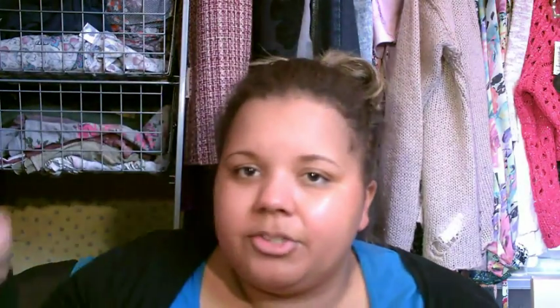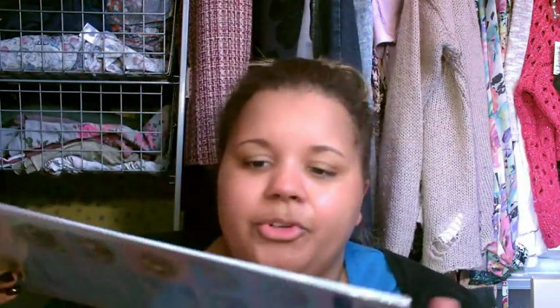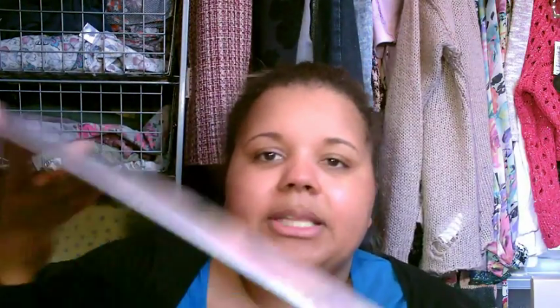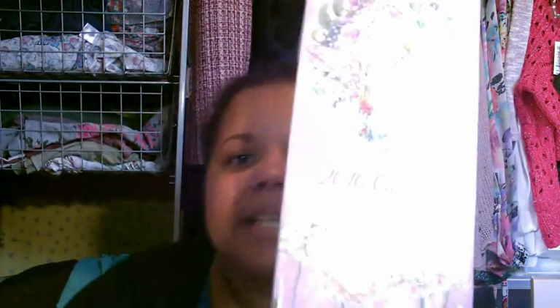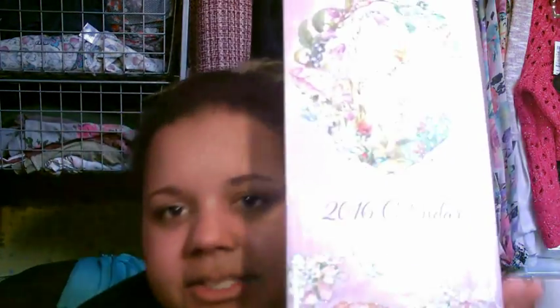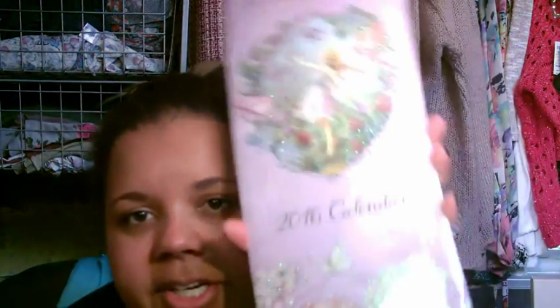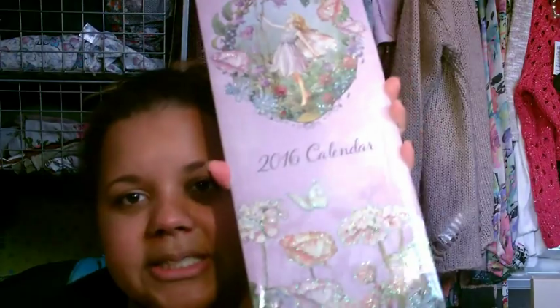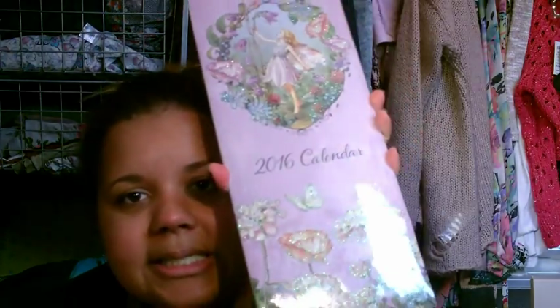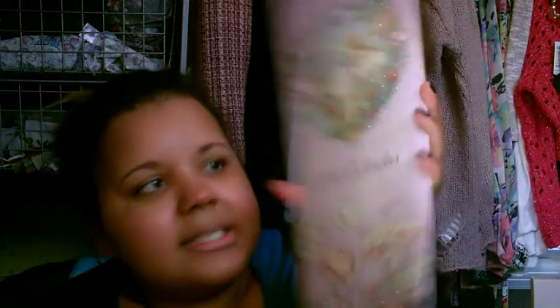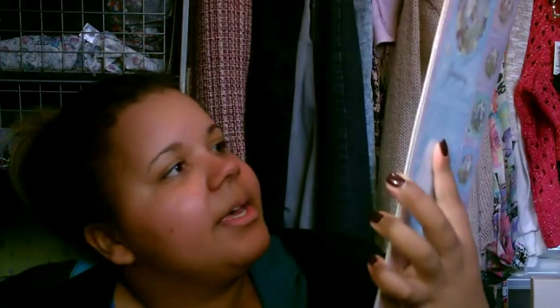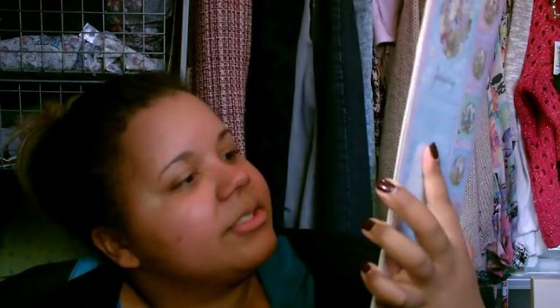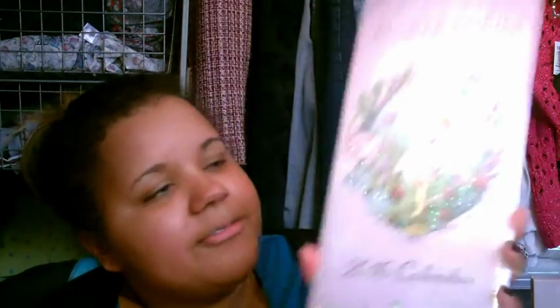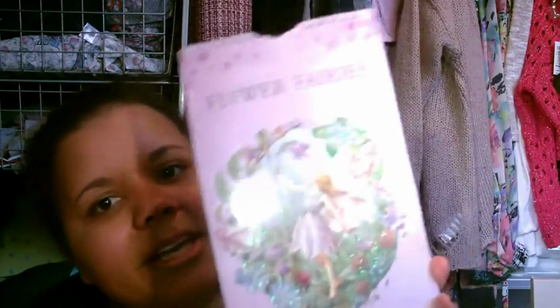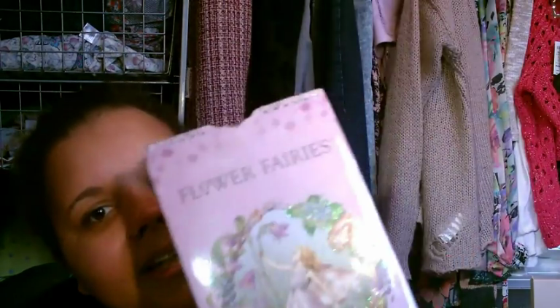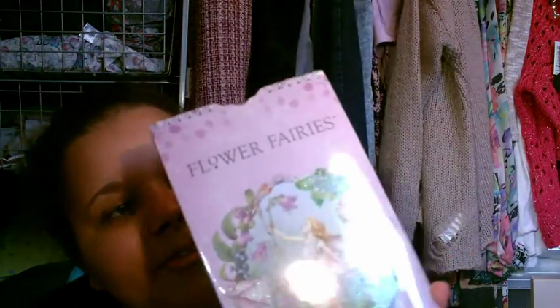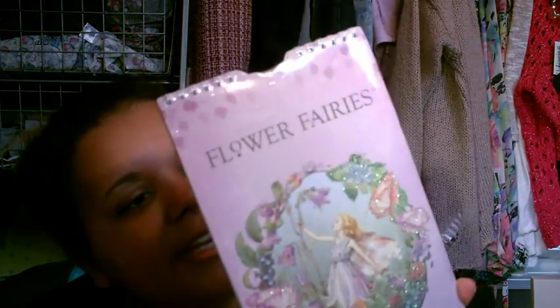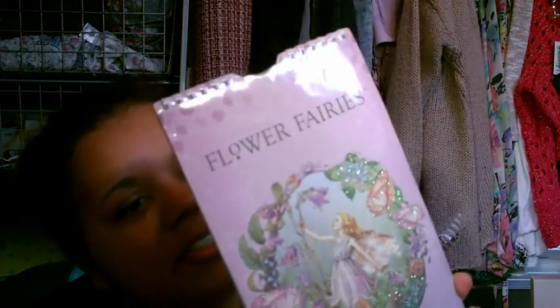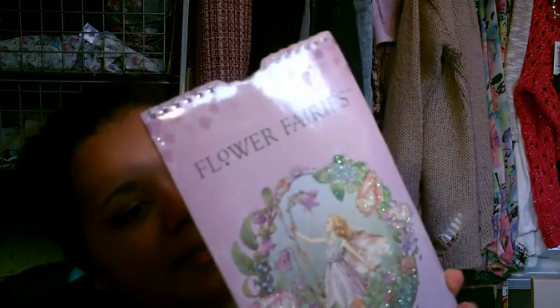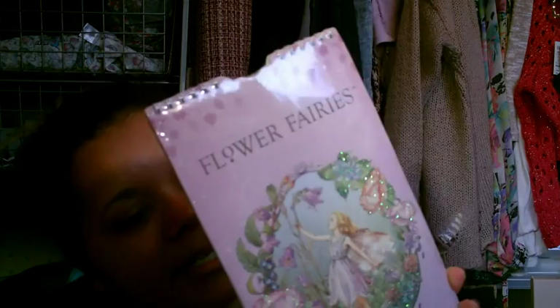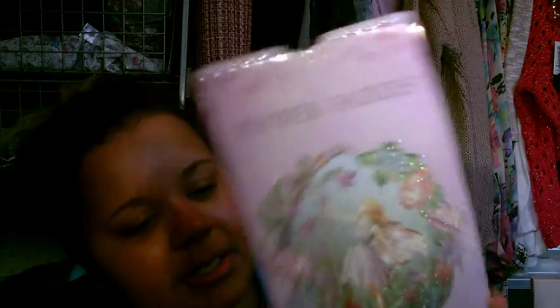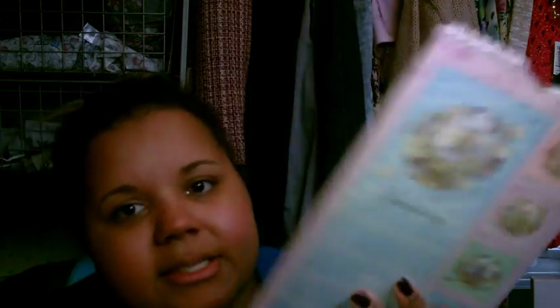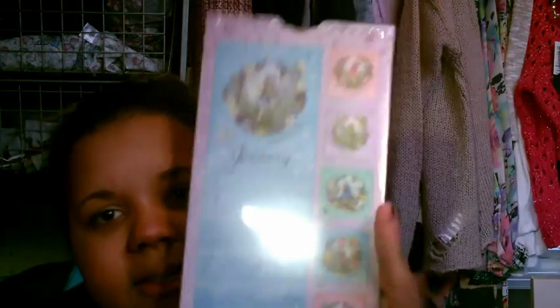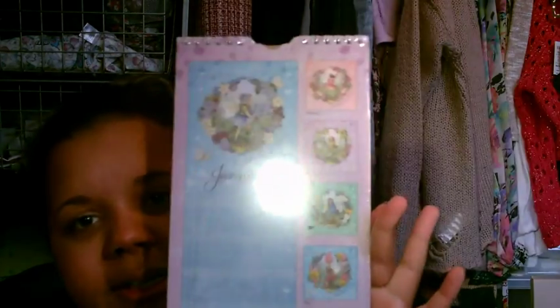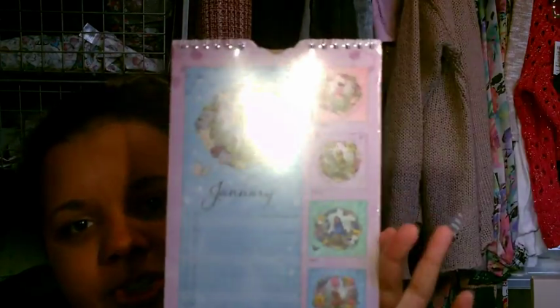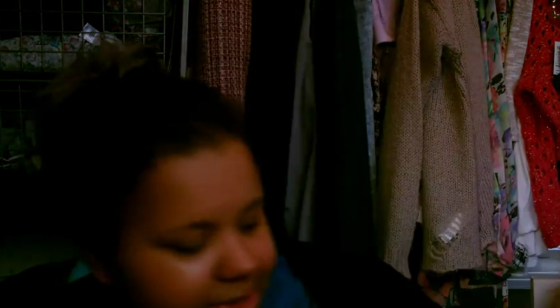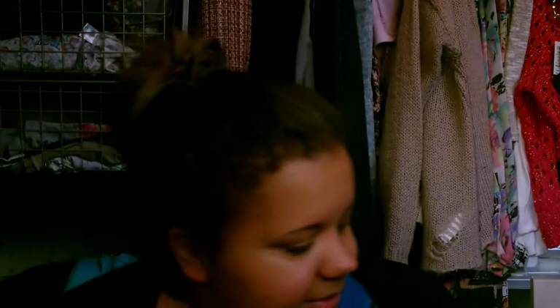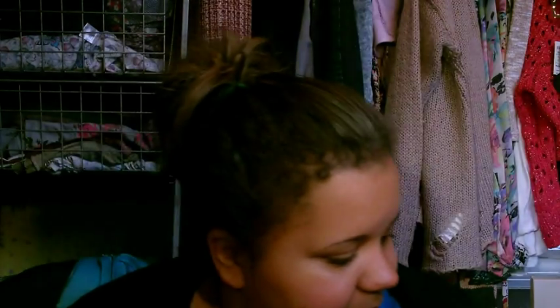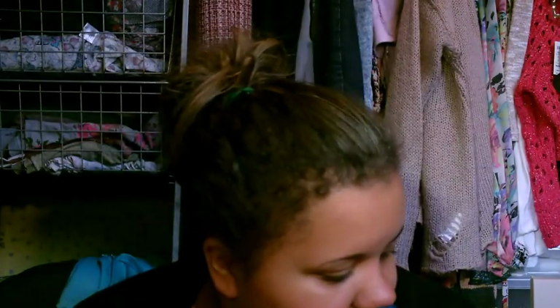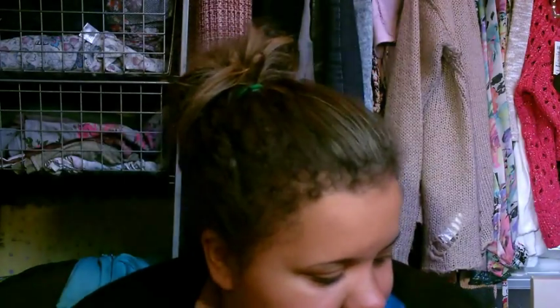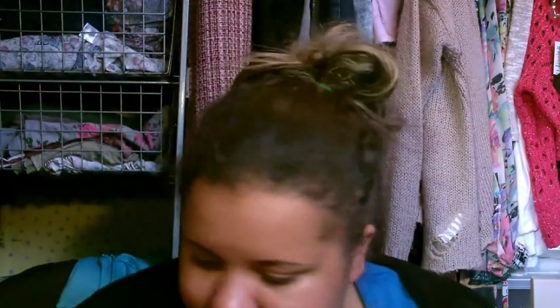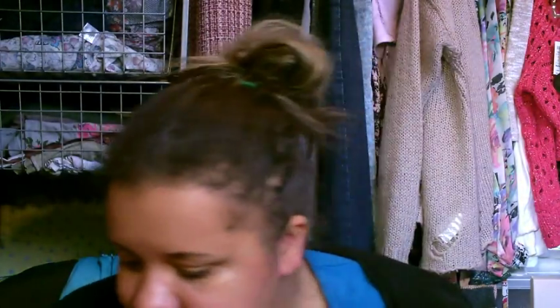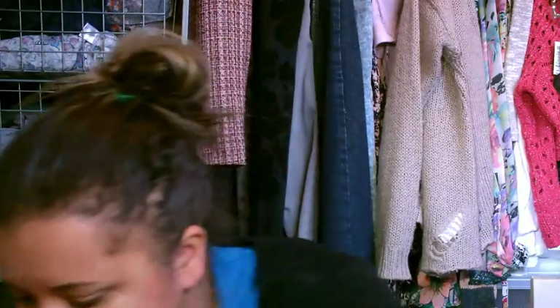She also got me this 2016 calendar — it's Flower Fairies, and I love Flower Fairies. It's just a slimline calendar and it's really pretty, so I'm excited for that.